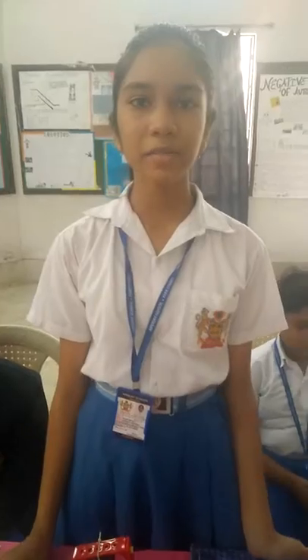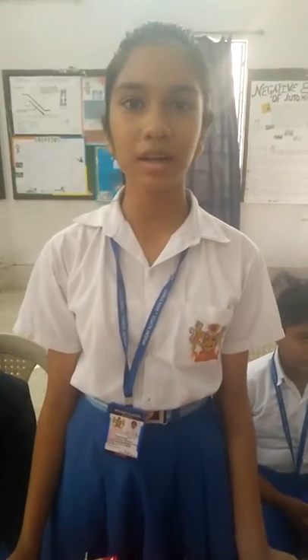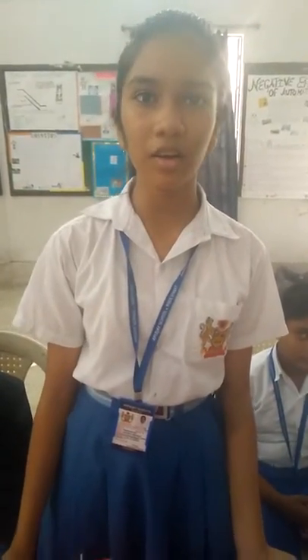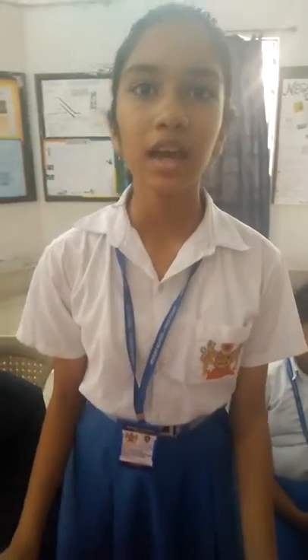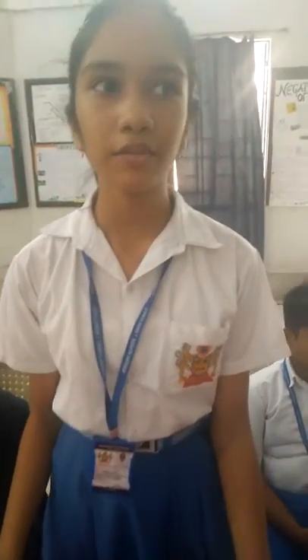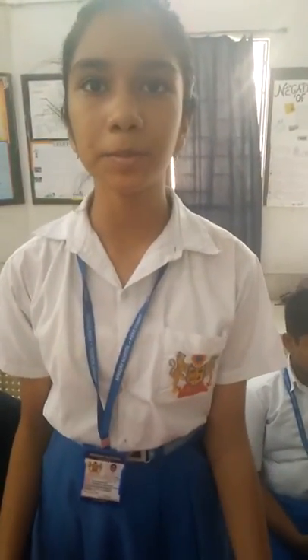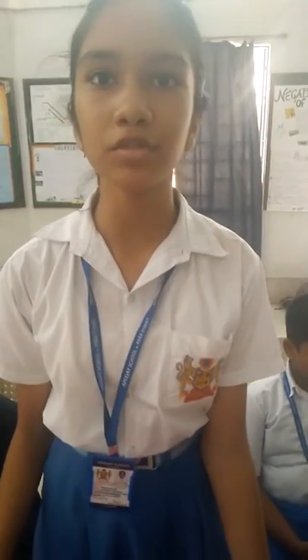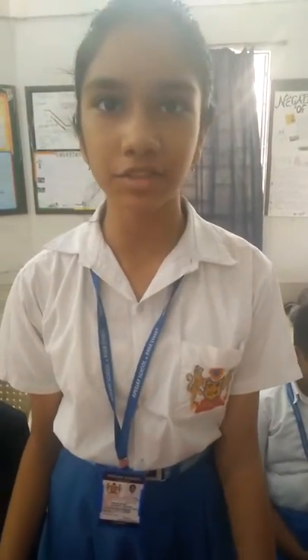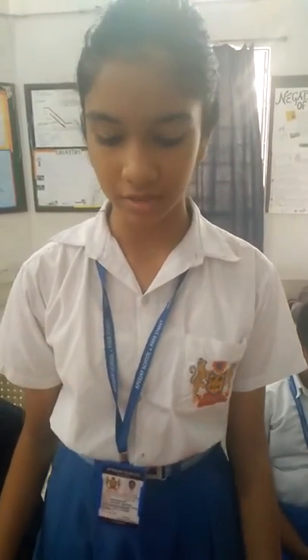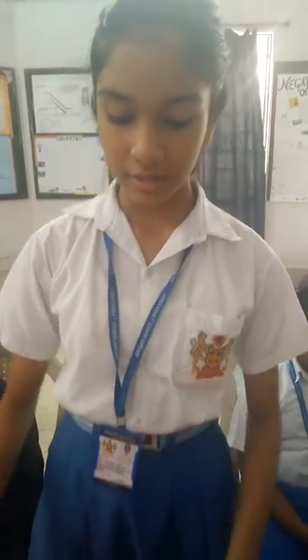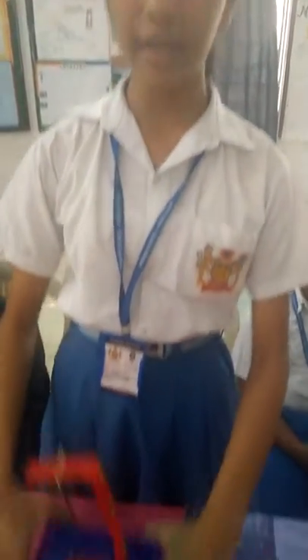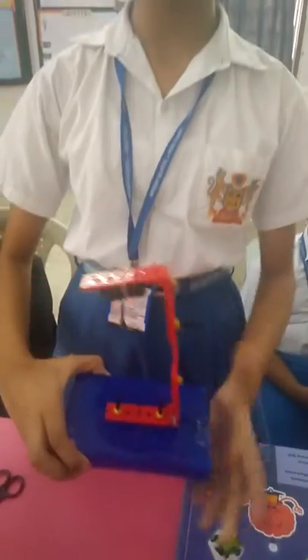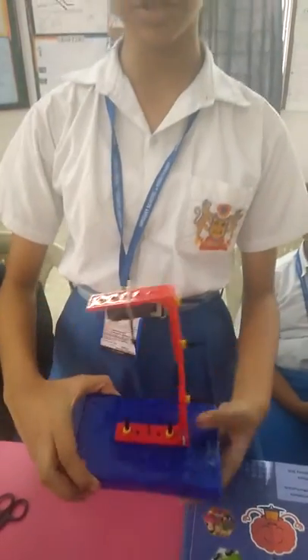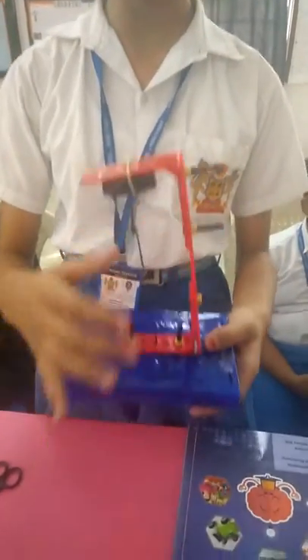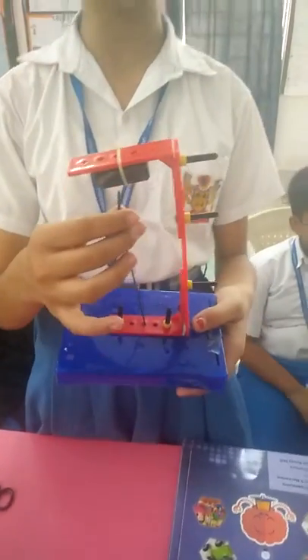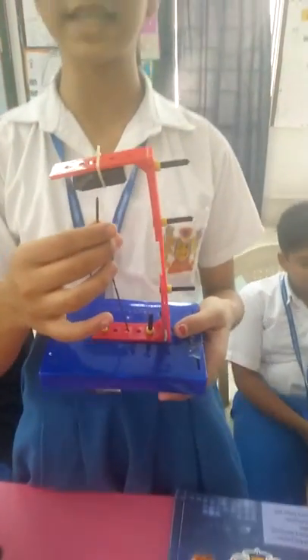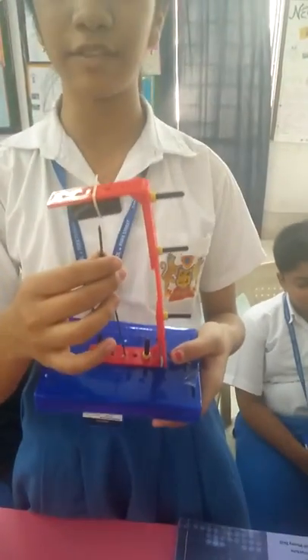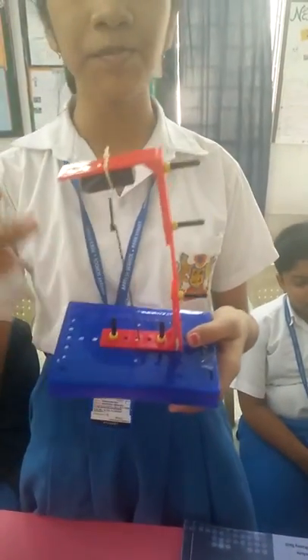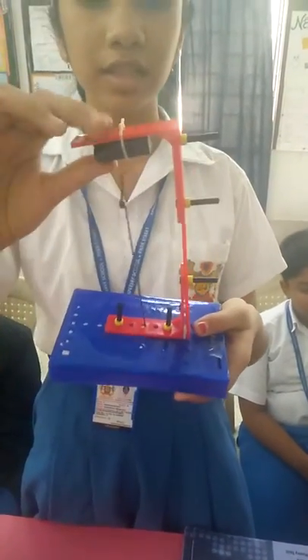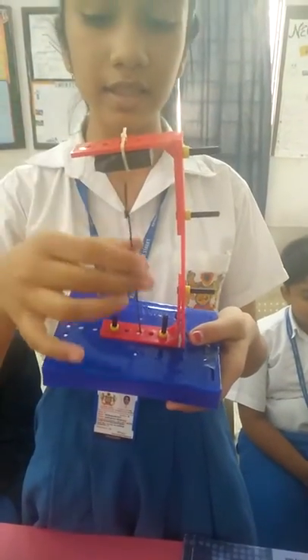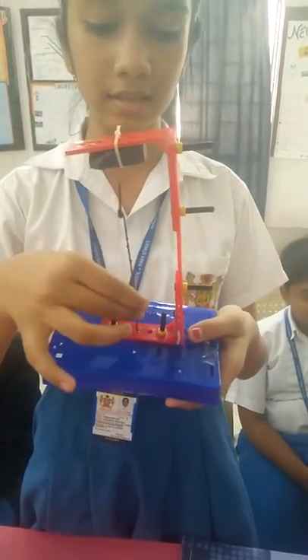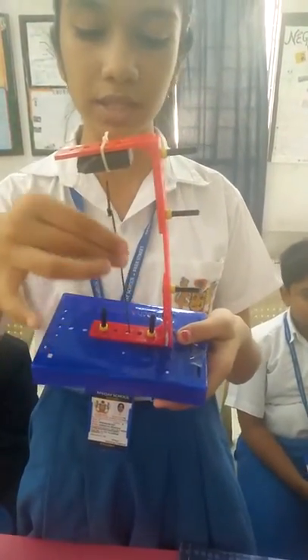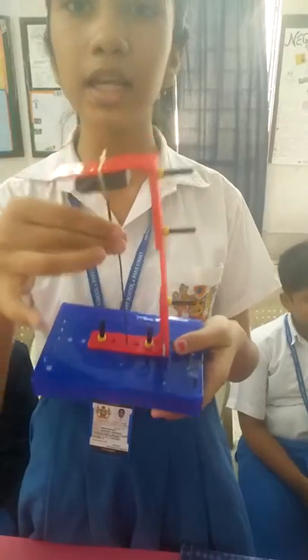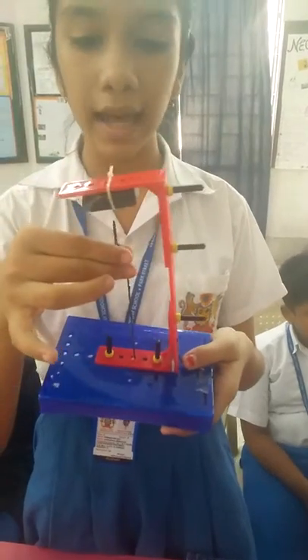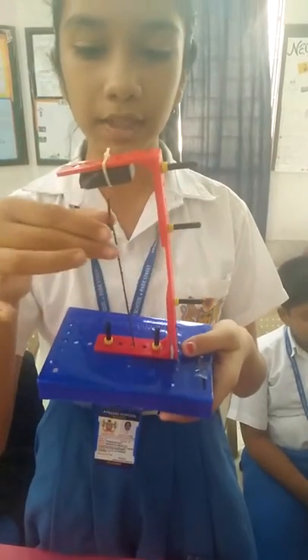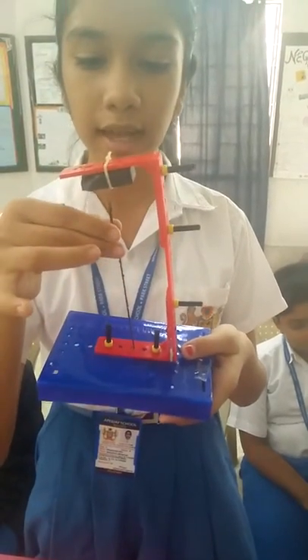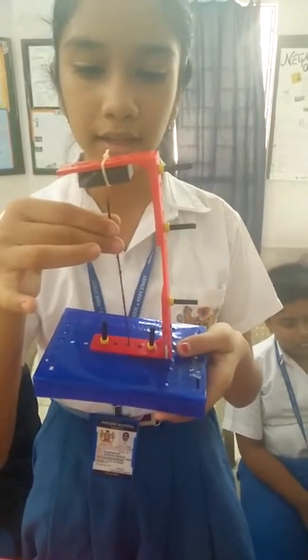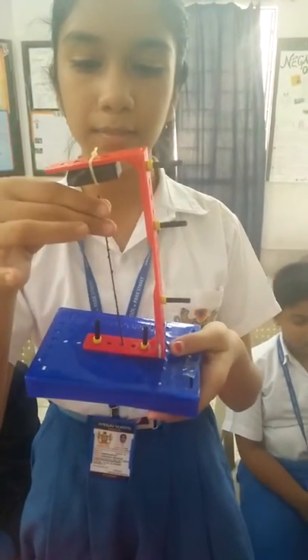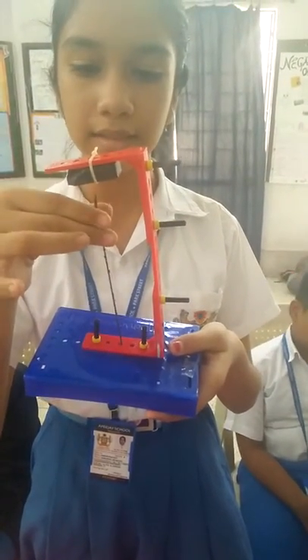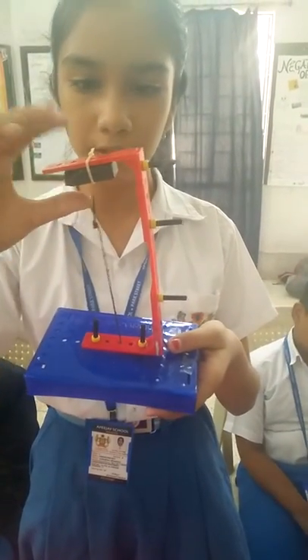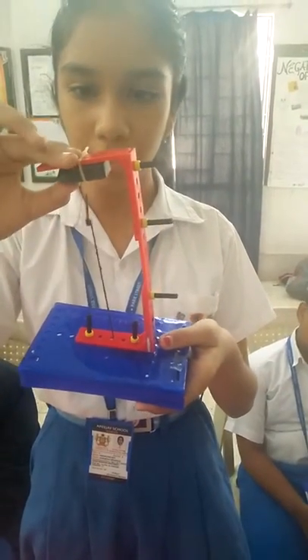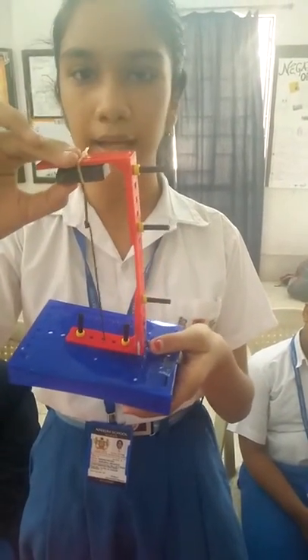Hello, I am from School Park Street. This is an experiment which shows magnetism against gravity. You see this ring is very light, but this iron nail is balancing because of this magnet.